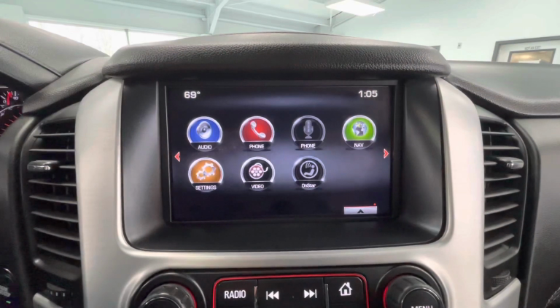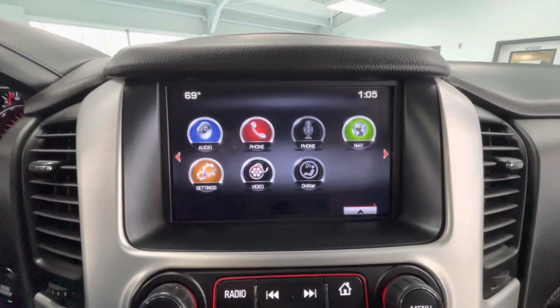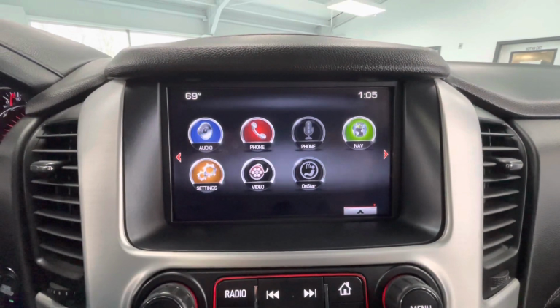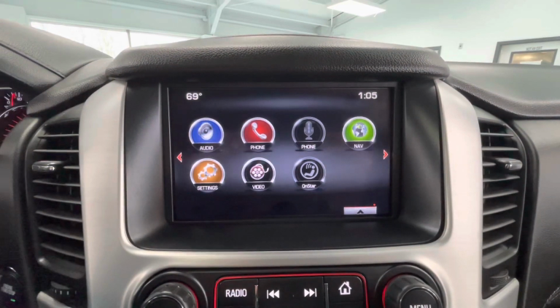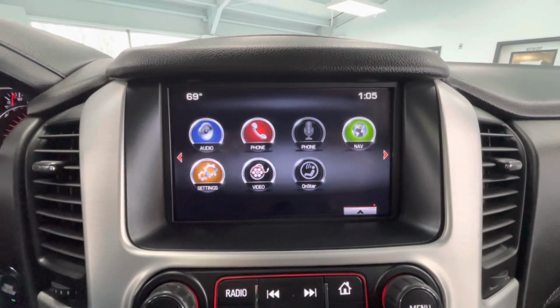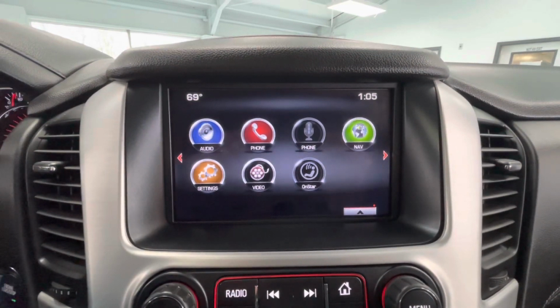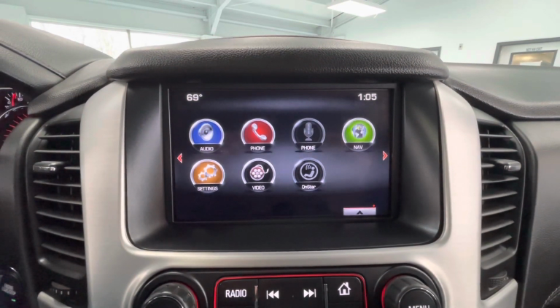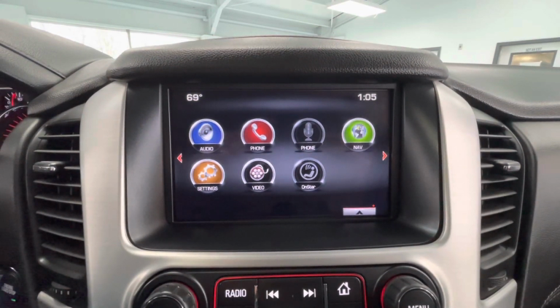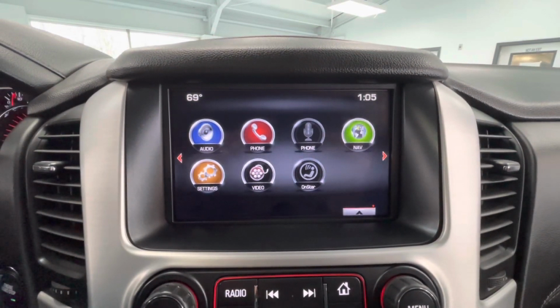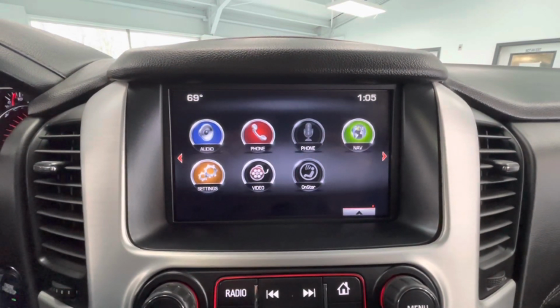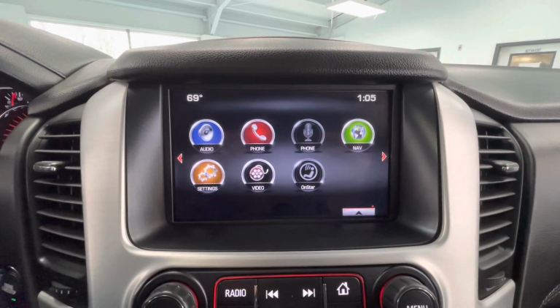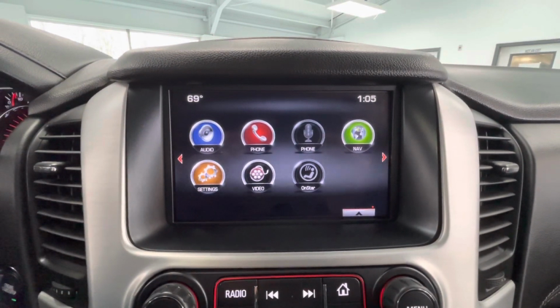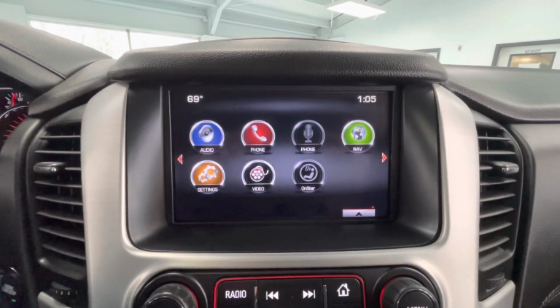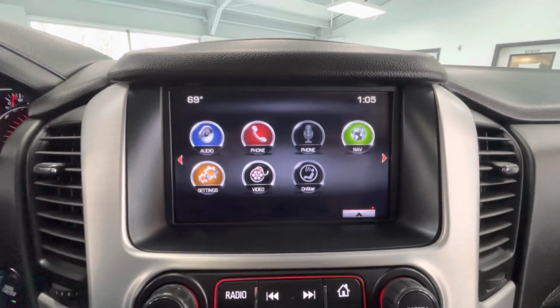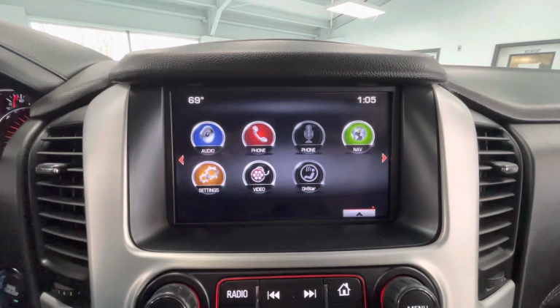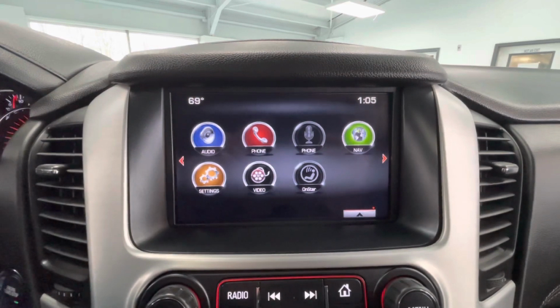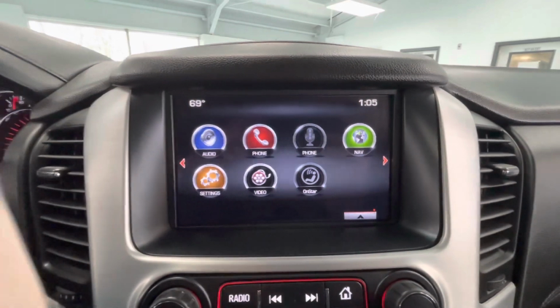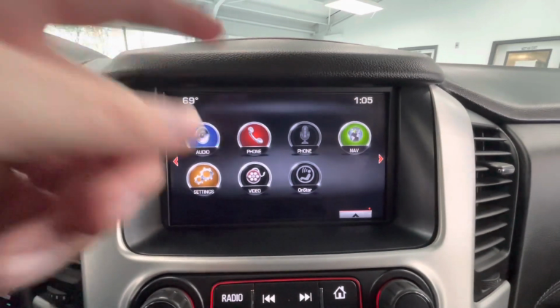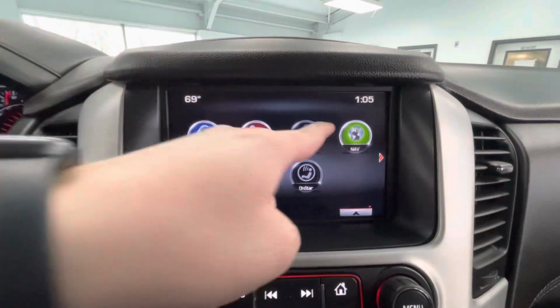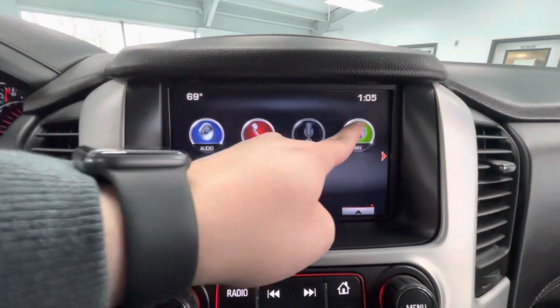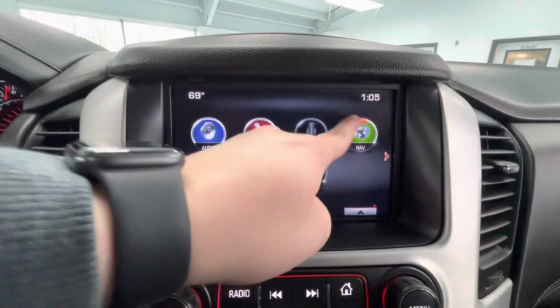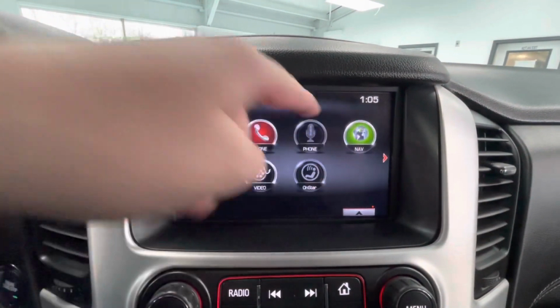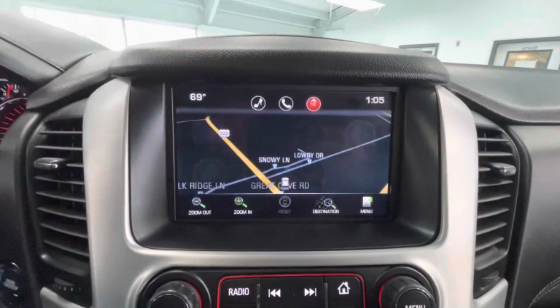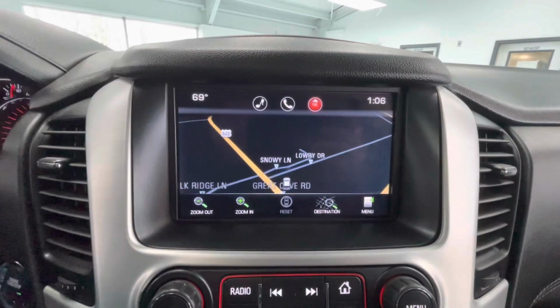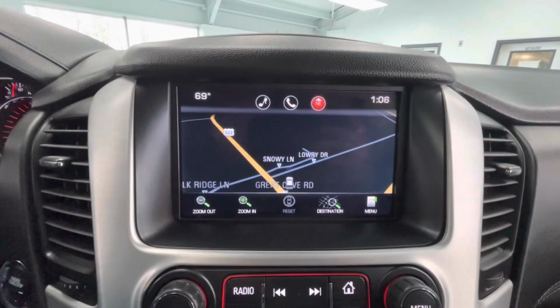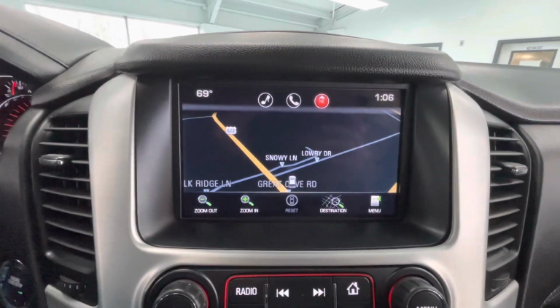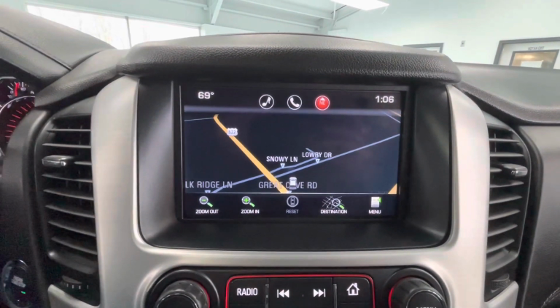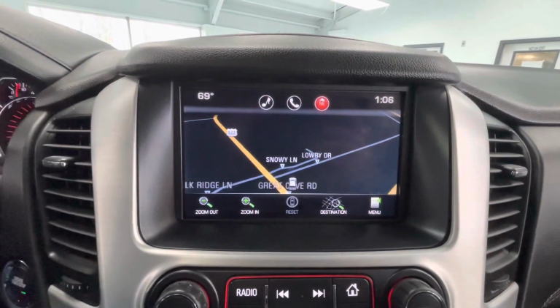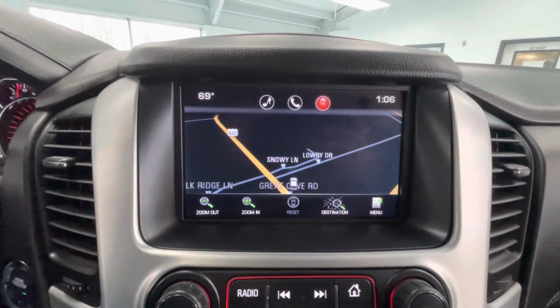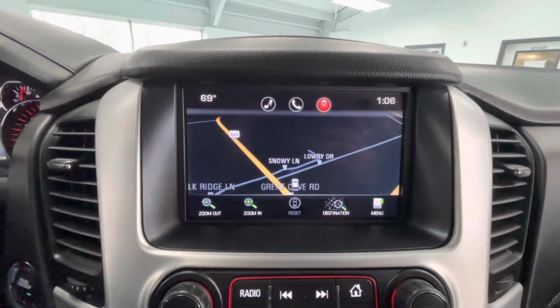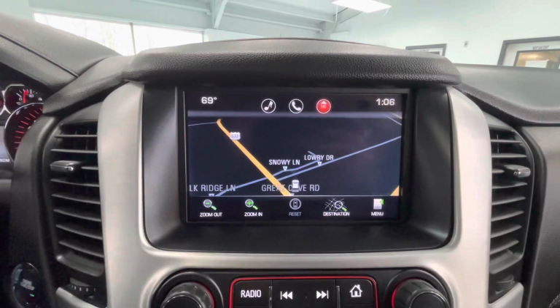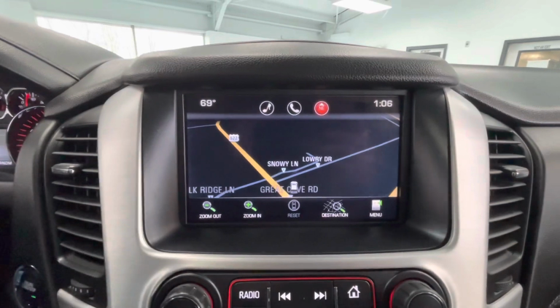Coming here to the center, you will have a large touchscreen display equipped with AM, FM, Sirius XM, and Bluetooth. You will also have navigation, and as mentioned earlier, you will also have a backup camera.